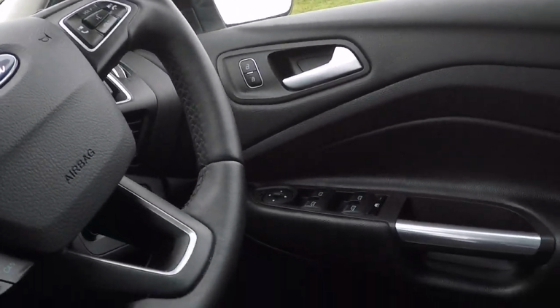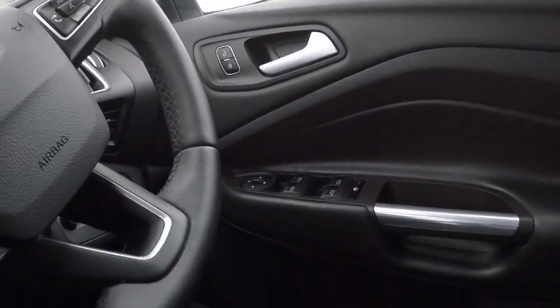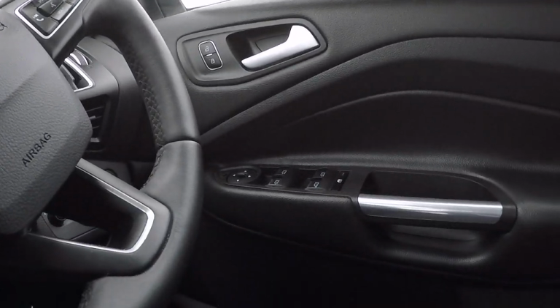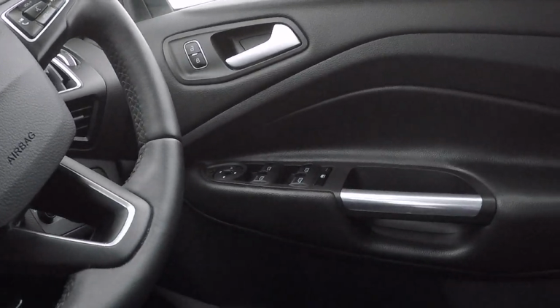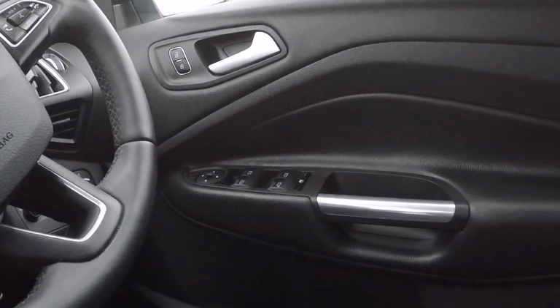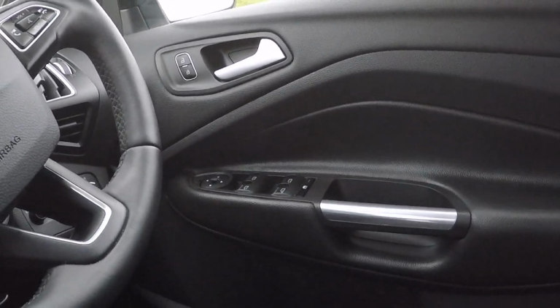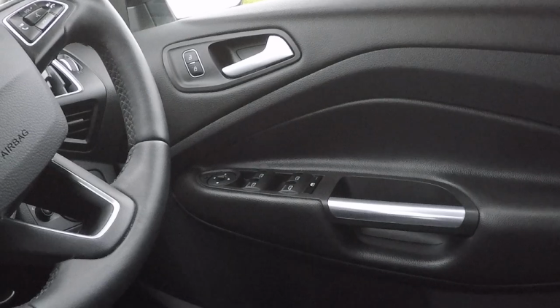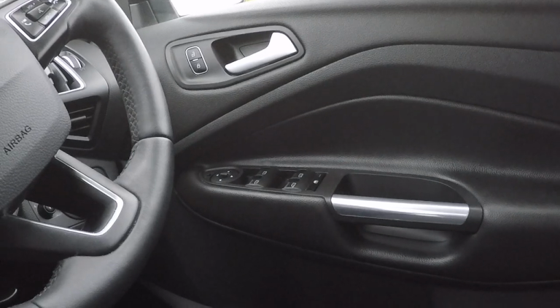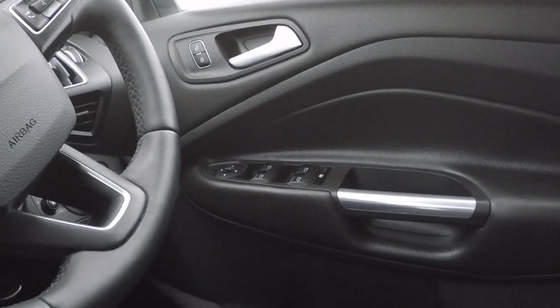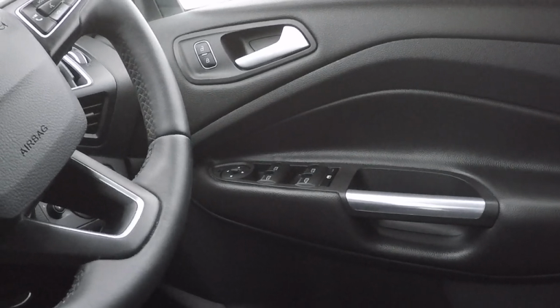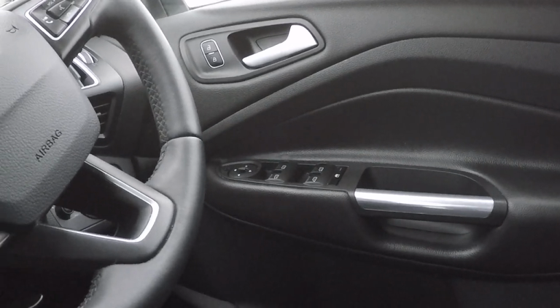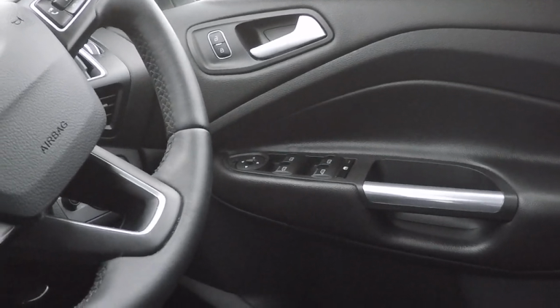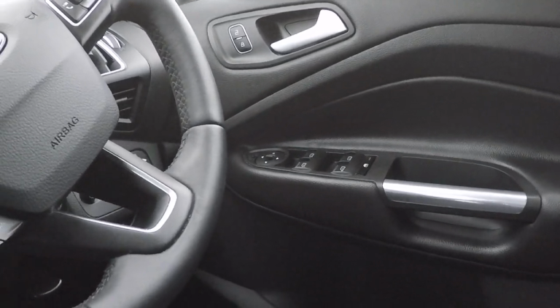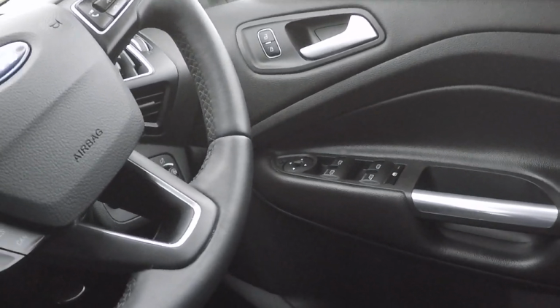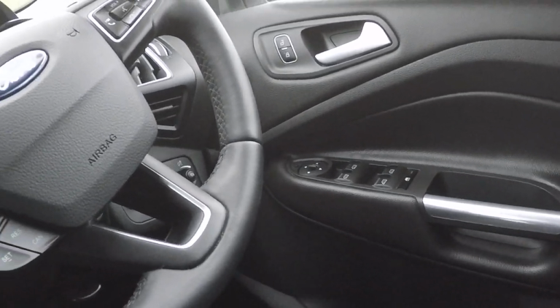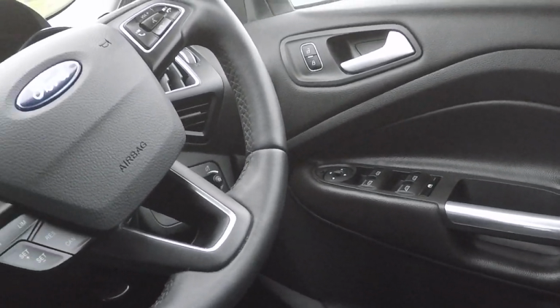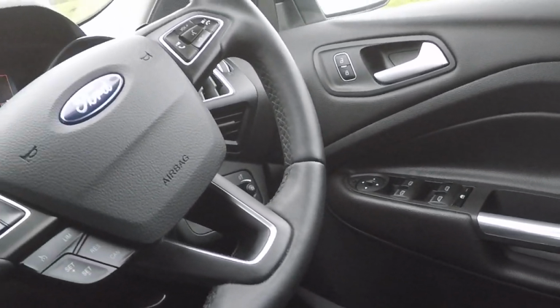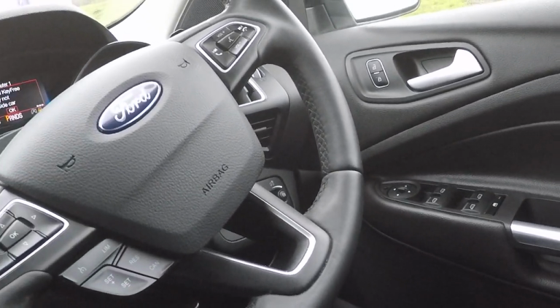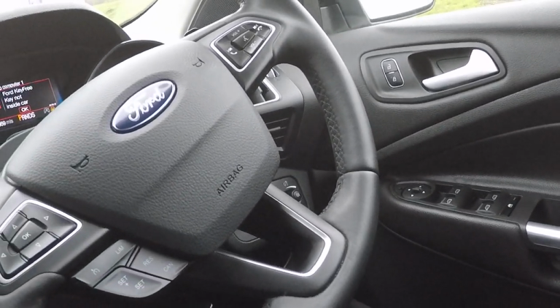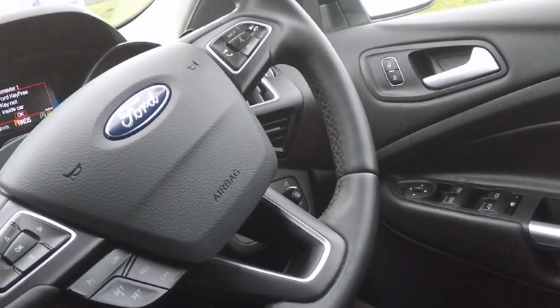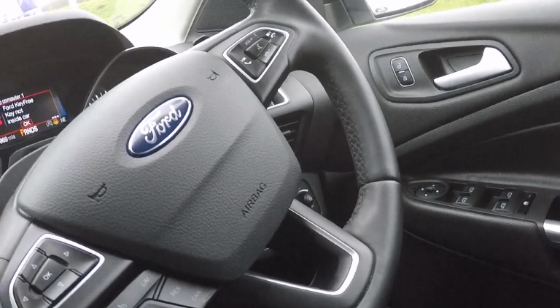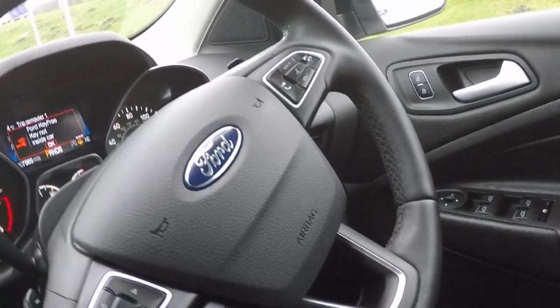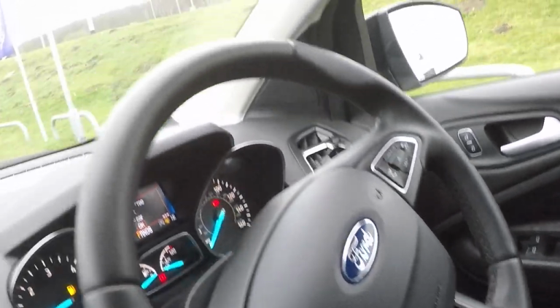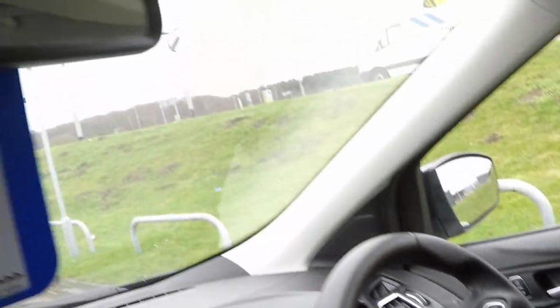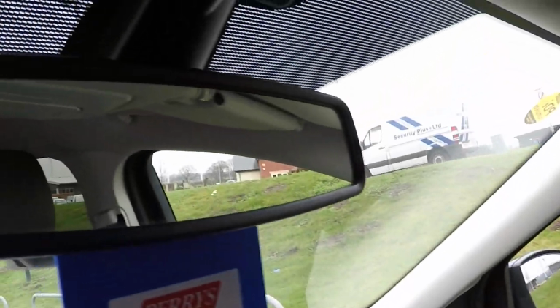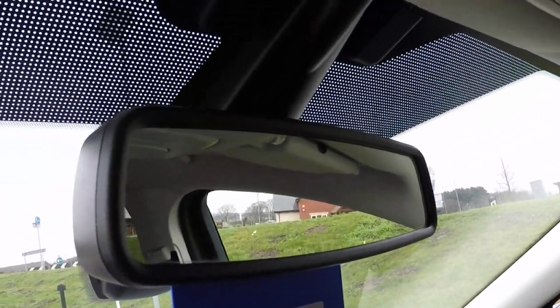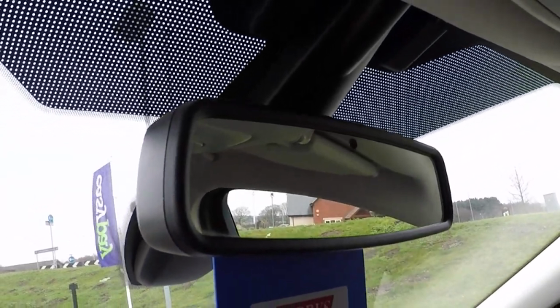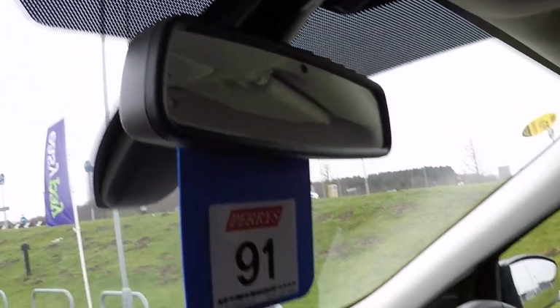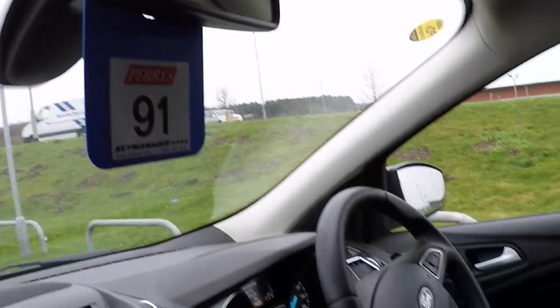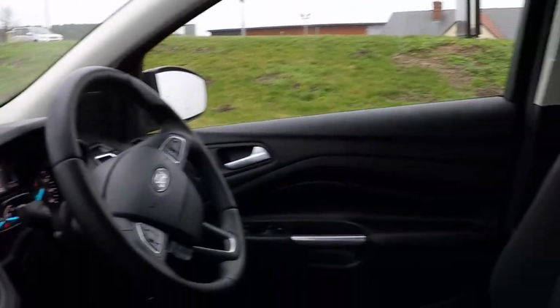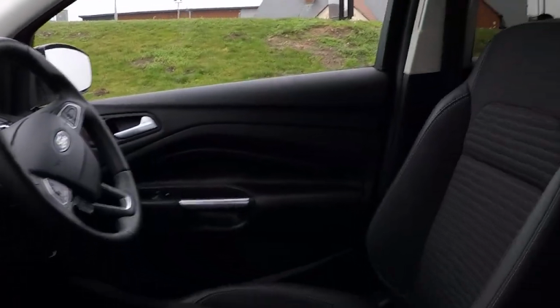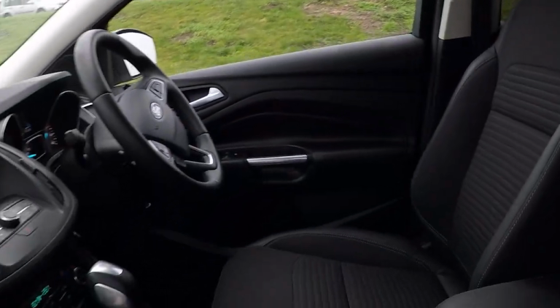Power to all four windows, fold away door mirrors and parental control of rear glass. Automatic lights, automatic rain sensing wipers and auto dimming rear view mirror finishes this car off really nicely.